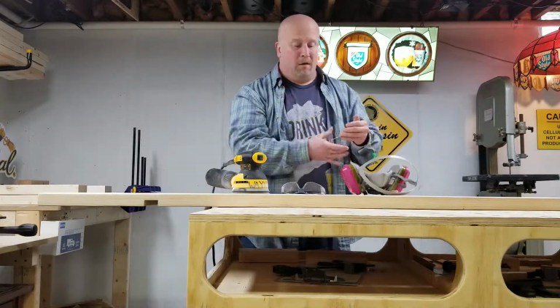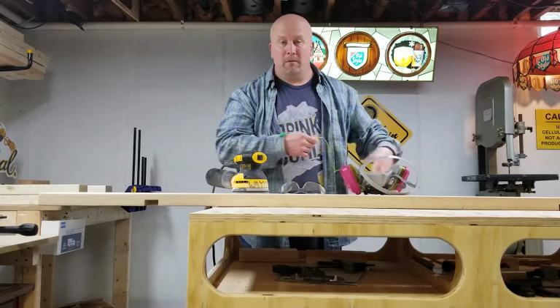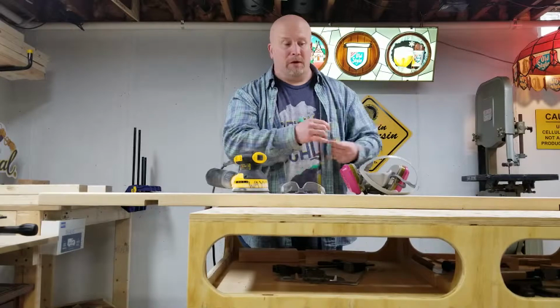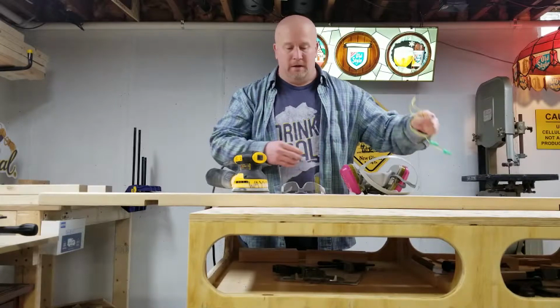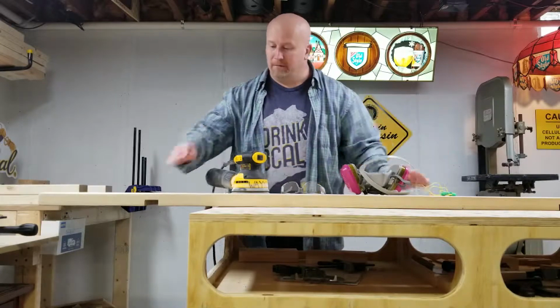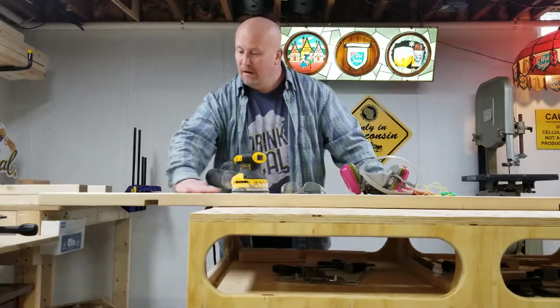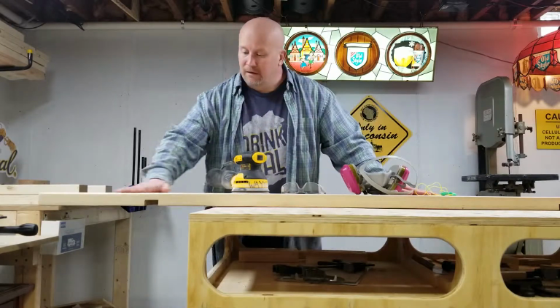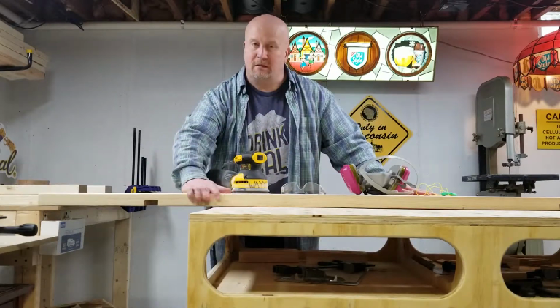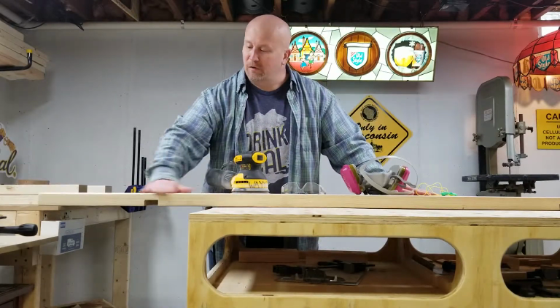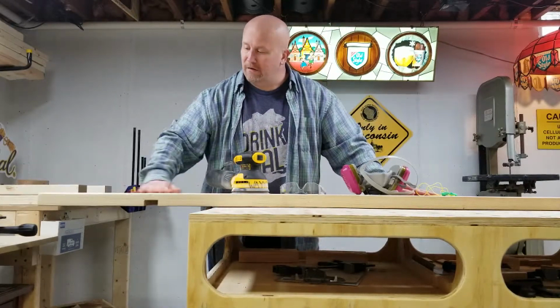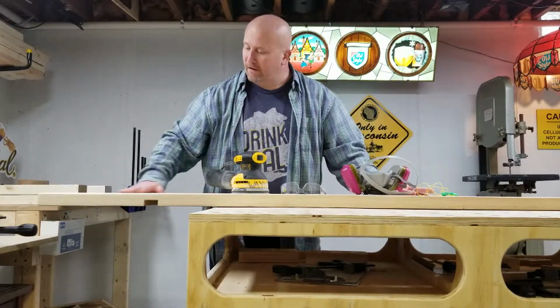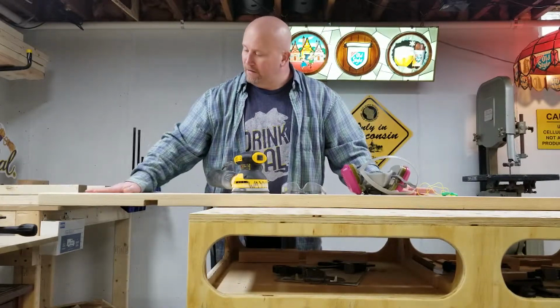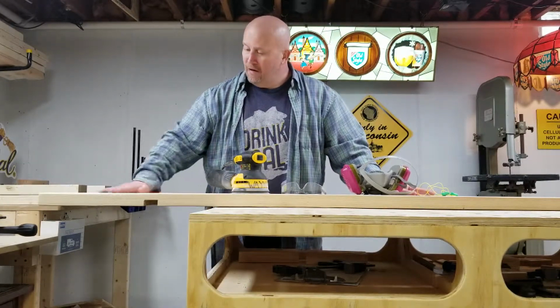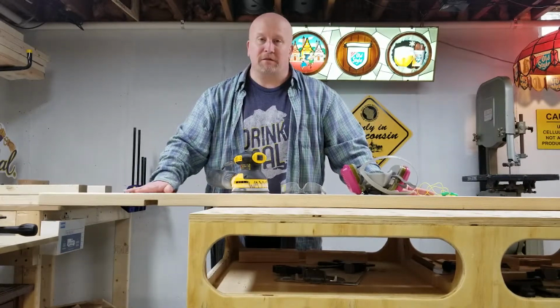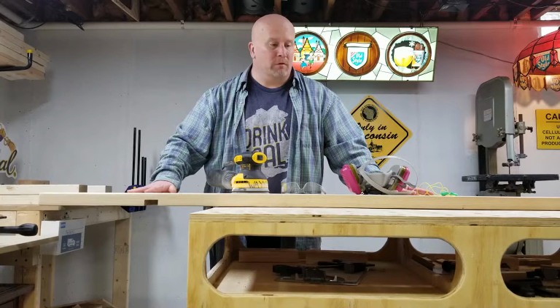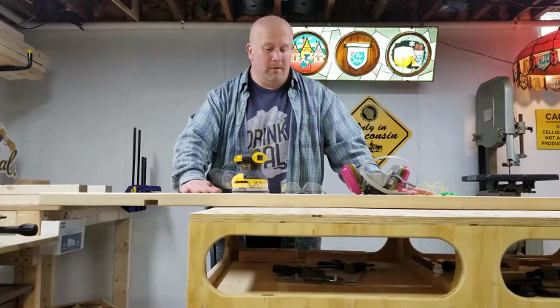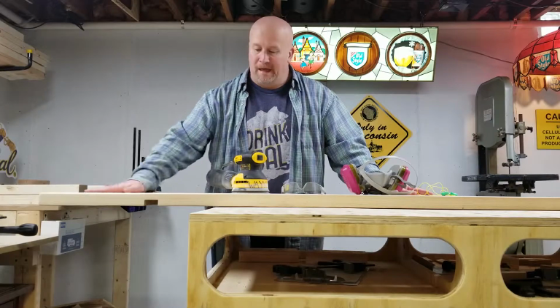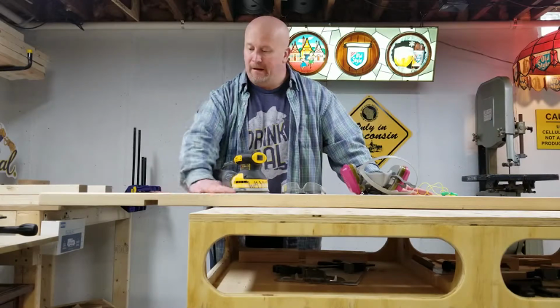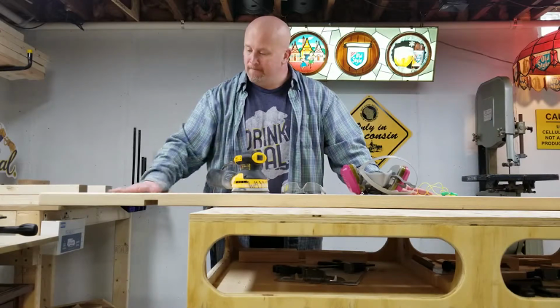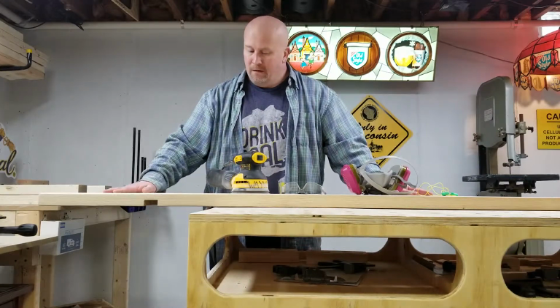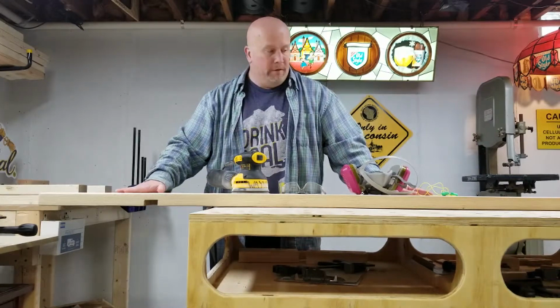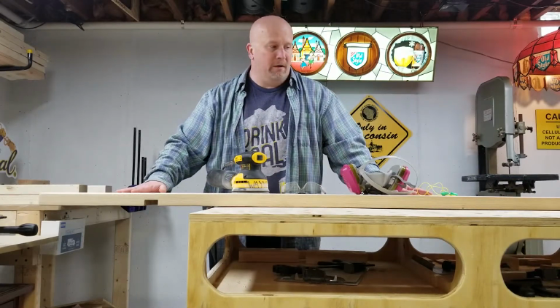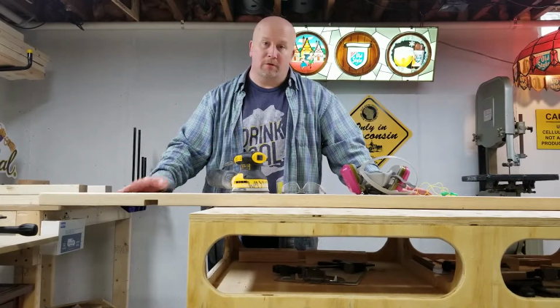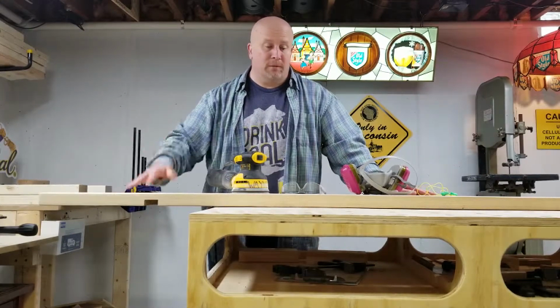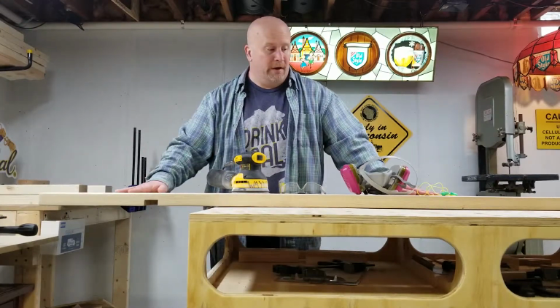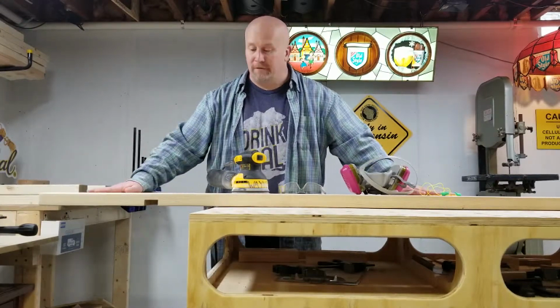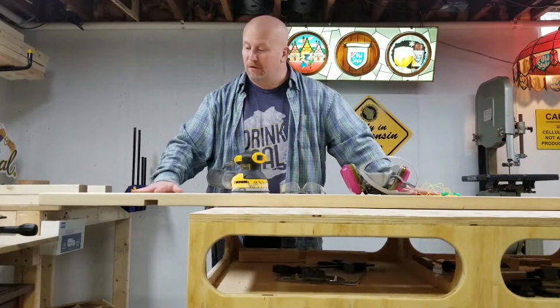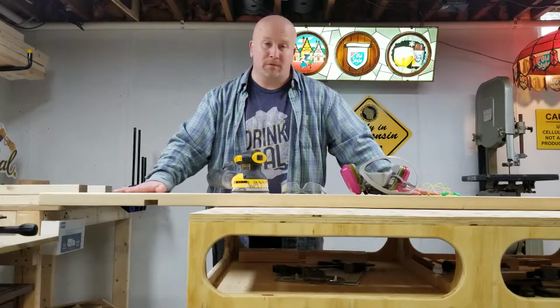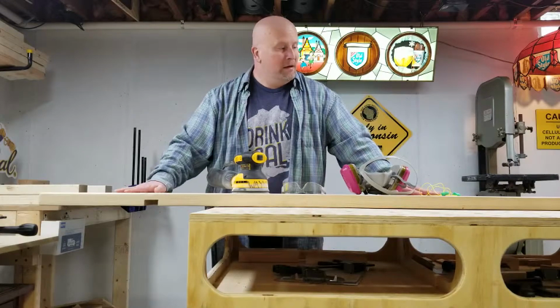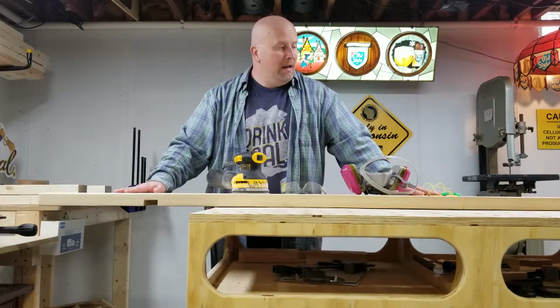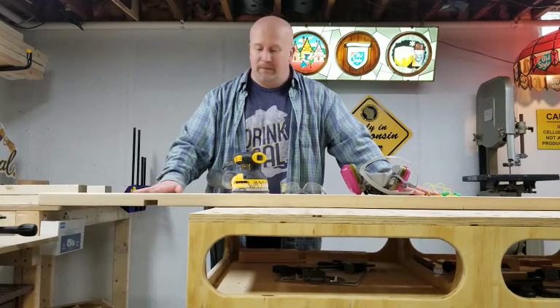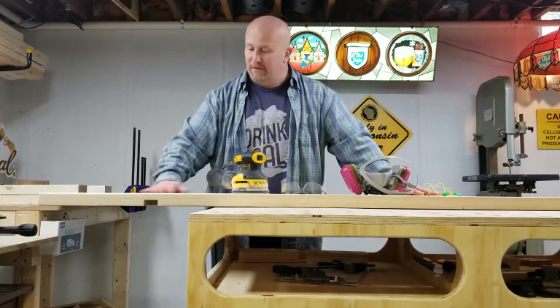Well, there we go. Nice, silky smooth. It's going to take a nice finish really well. And I'm very happy — I'm probably doing a little too much for an actual farmhouse bench, but I like to make my stuff decent.